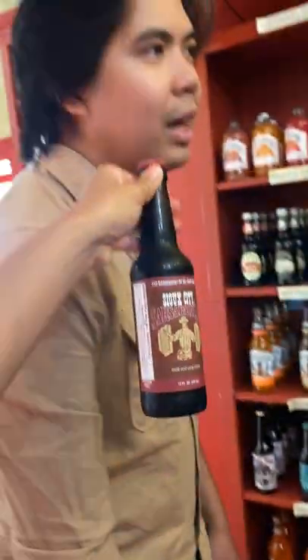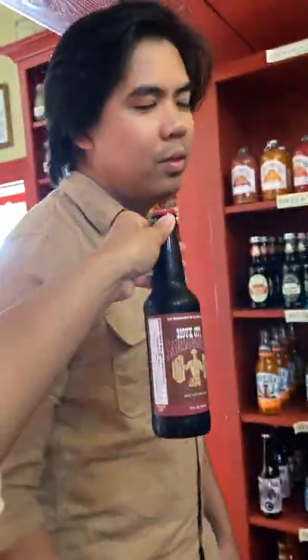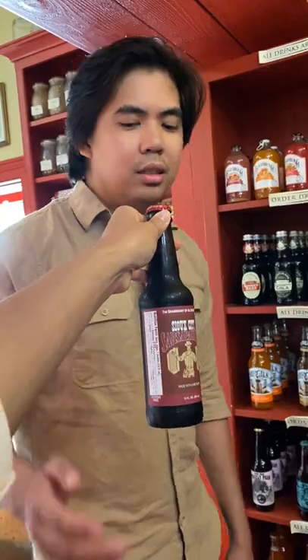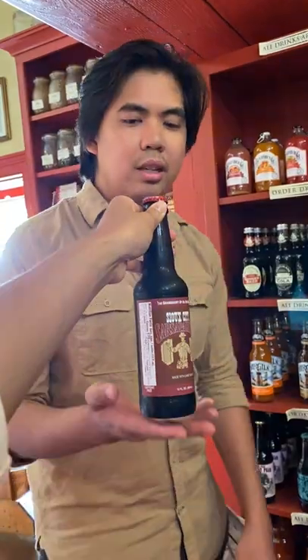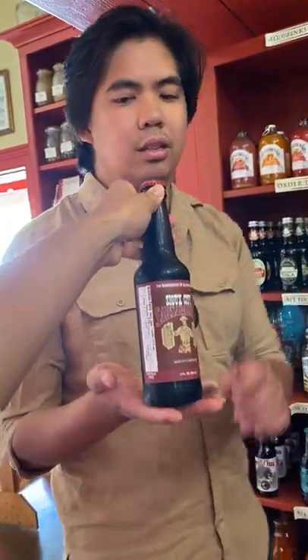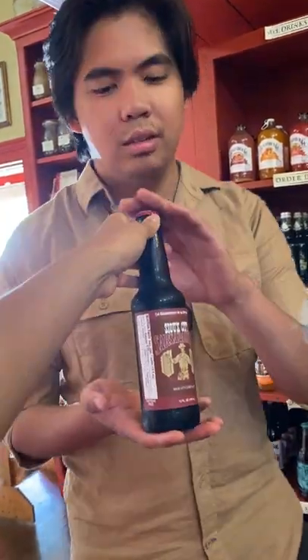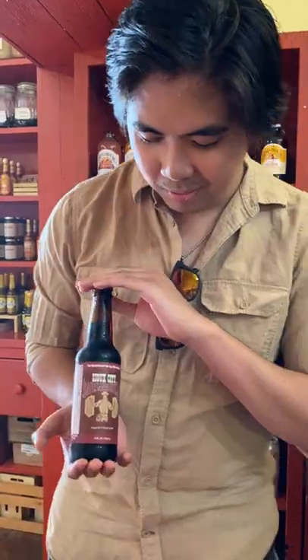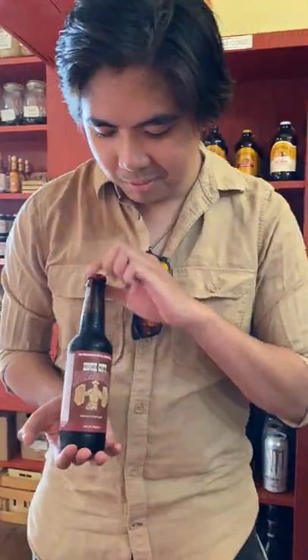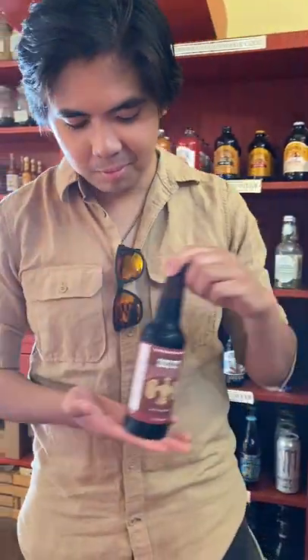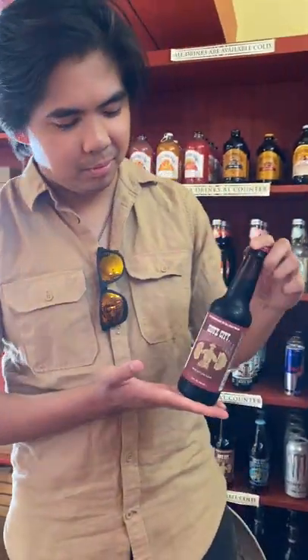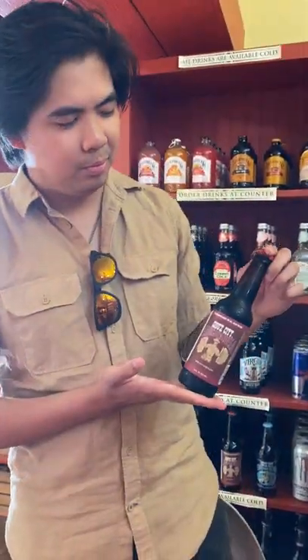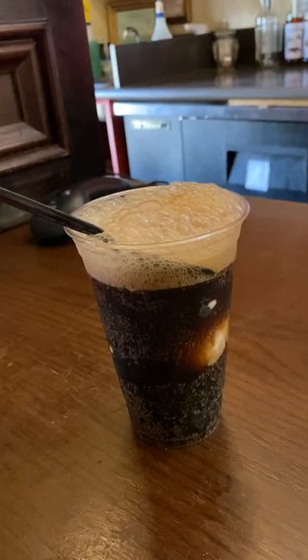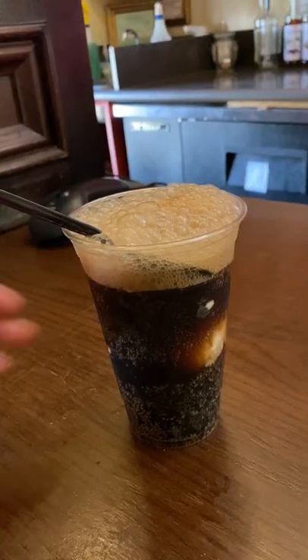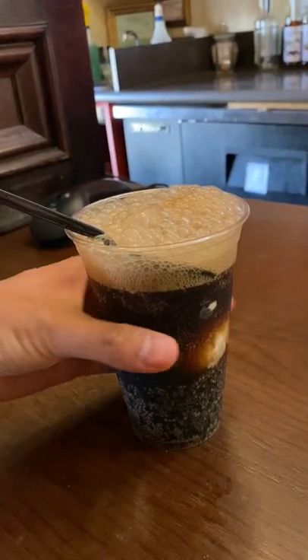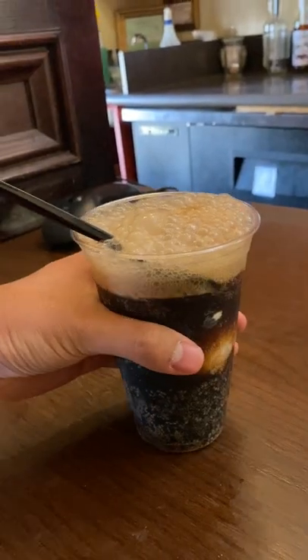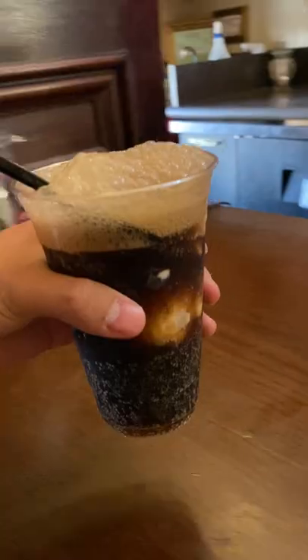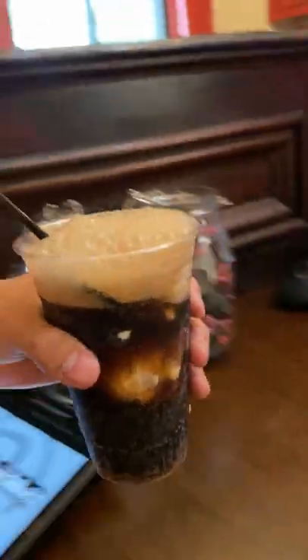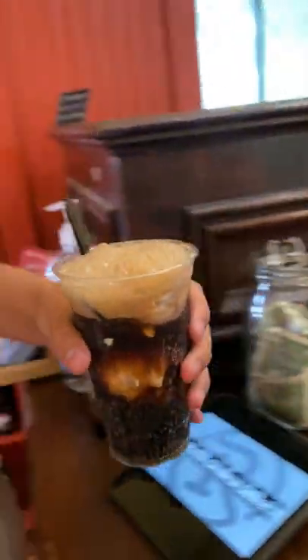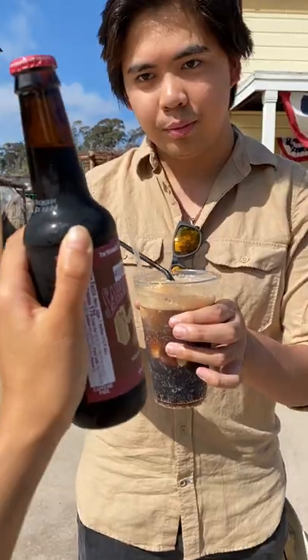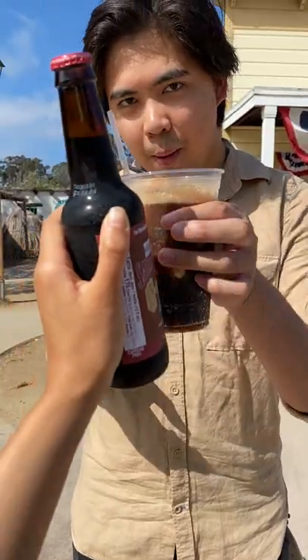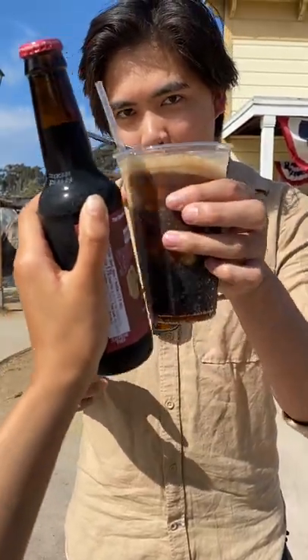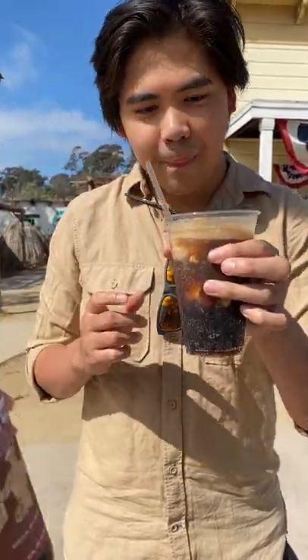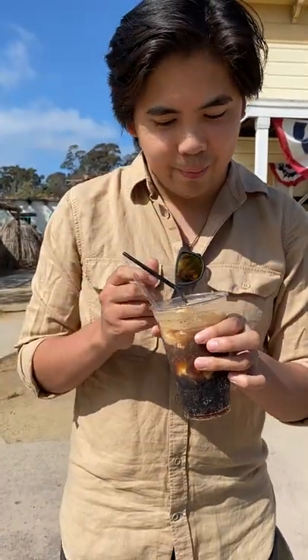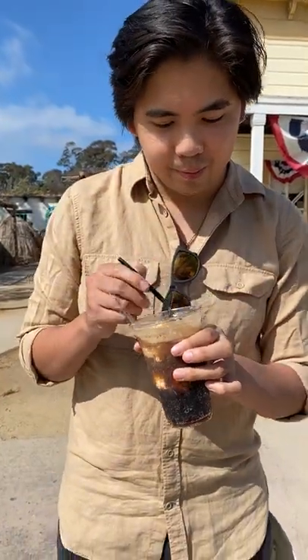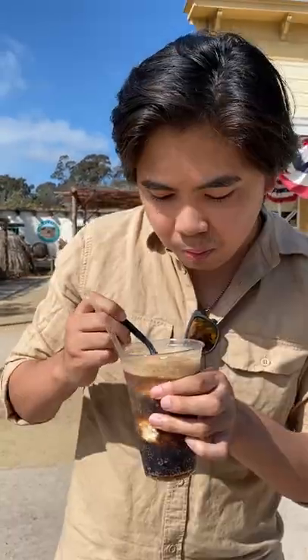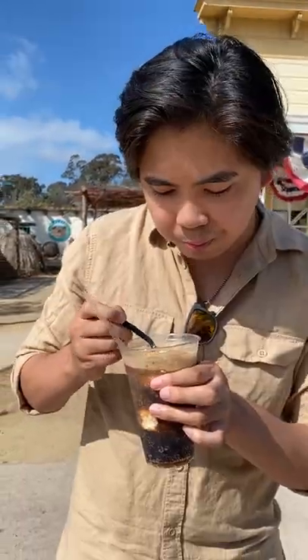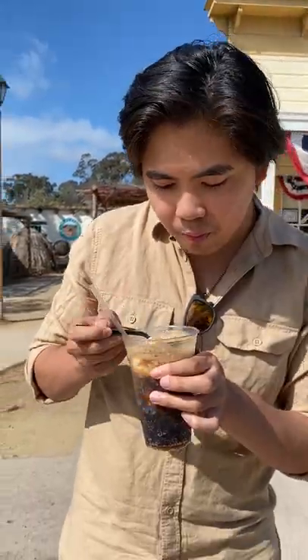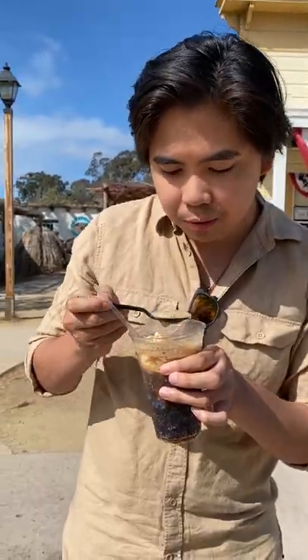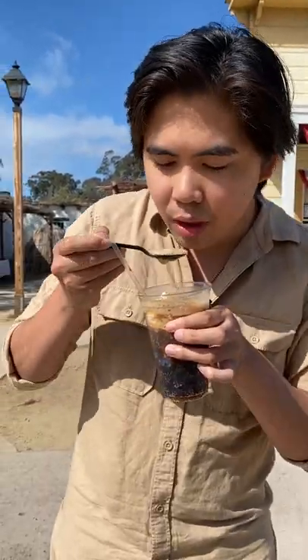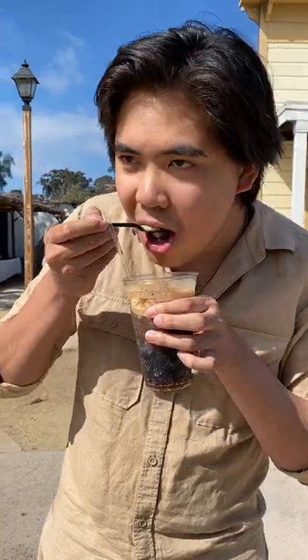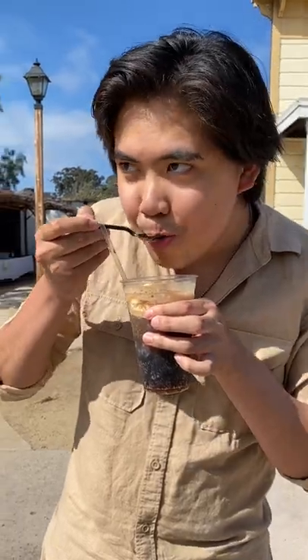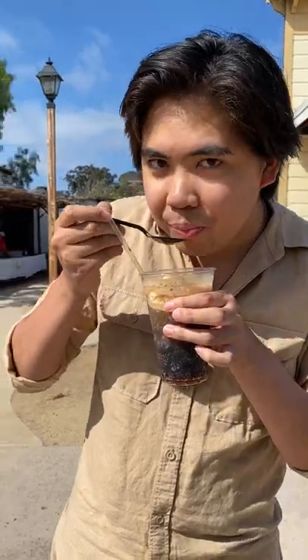Was — because now it's banned, because it contains an essential oil called saffron that is toxic. But don't worry, root beer nowadays has sassafras with the saffron removed from it, or just artificial flavoring.